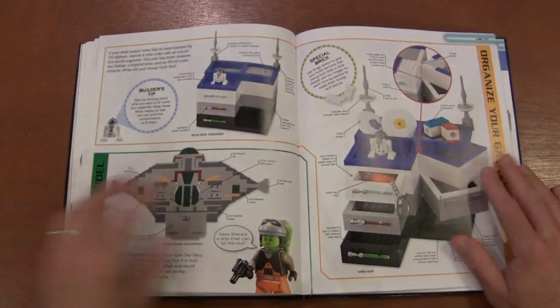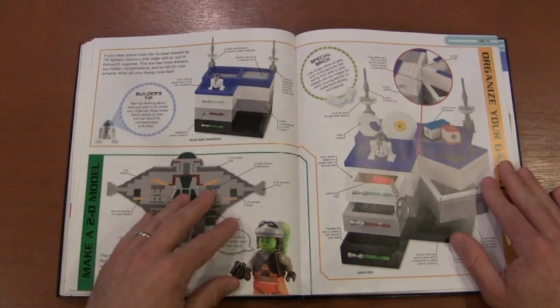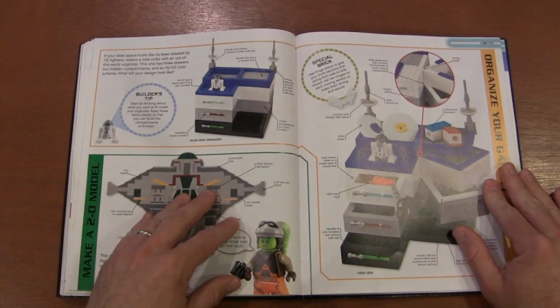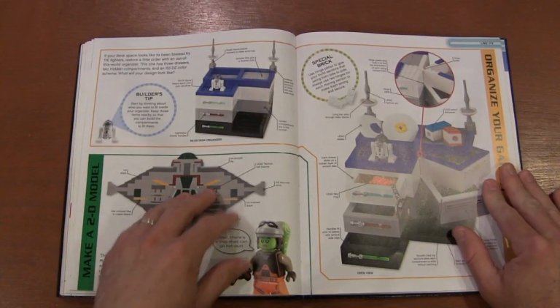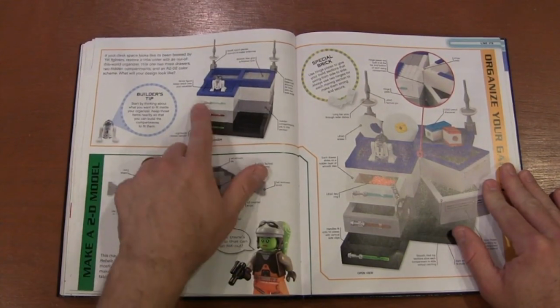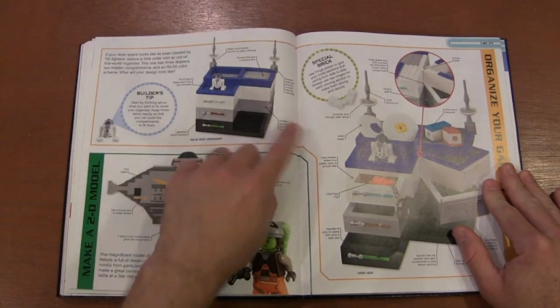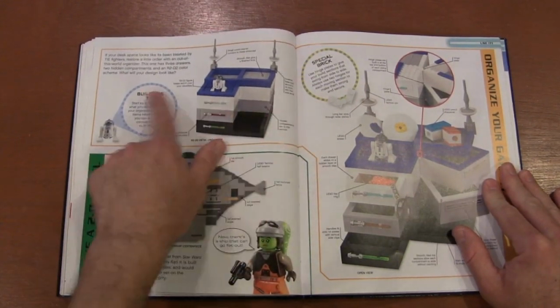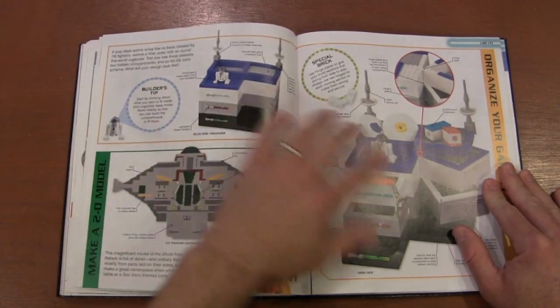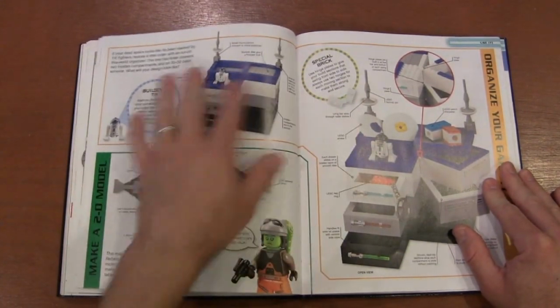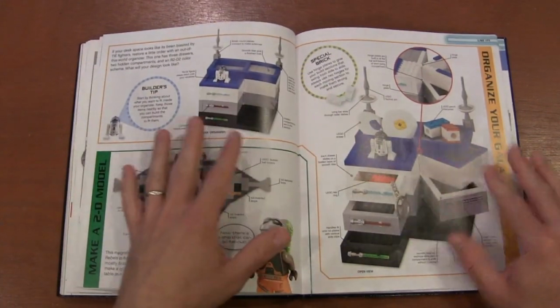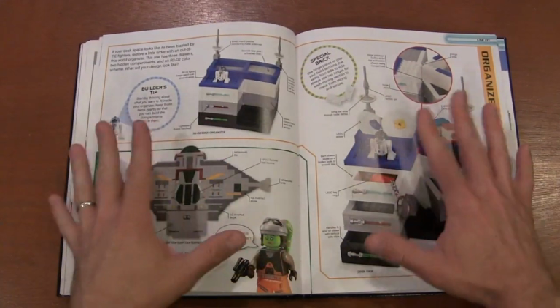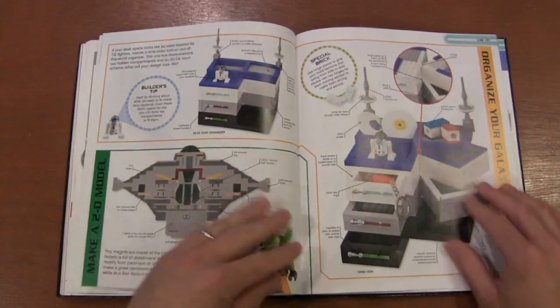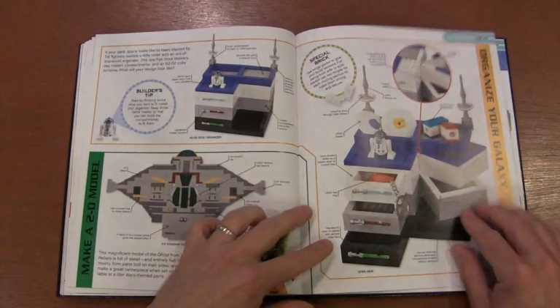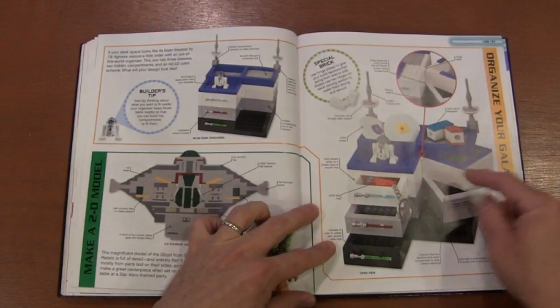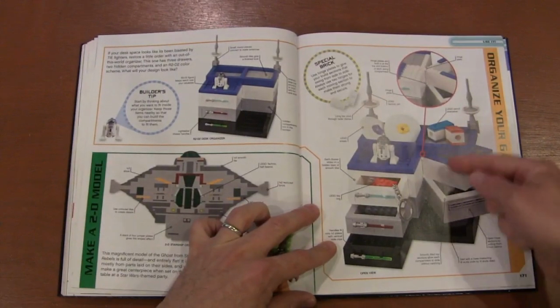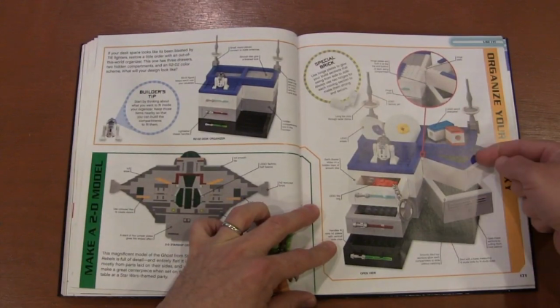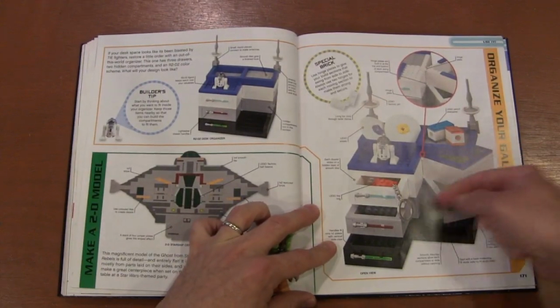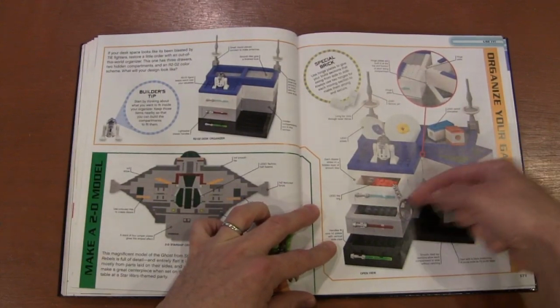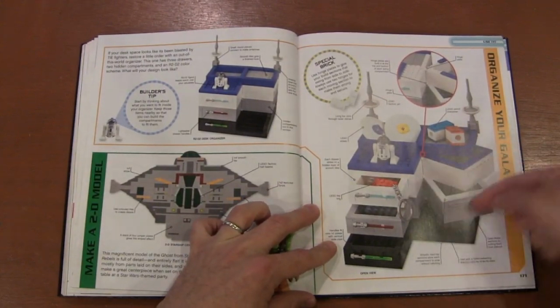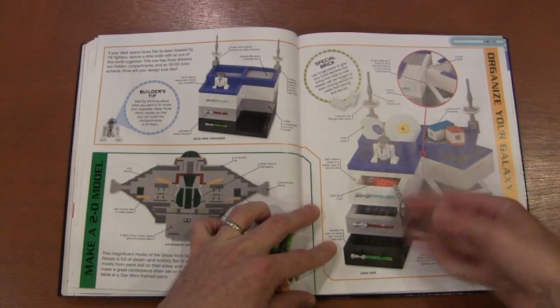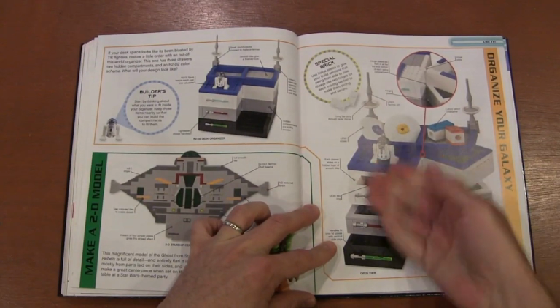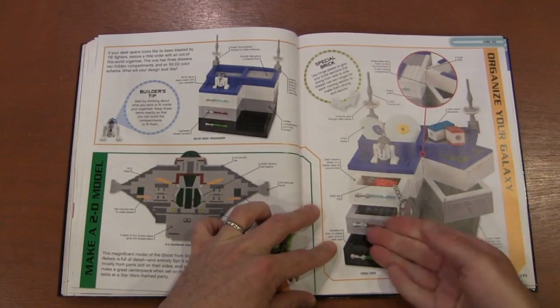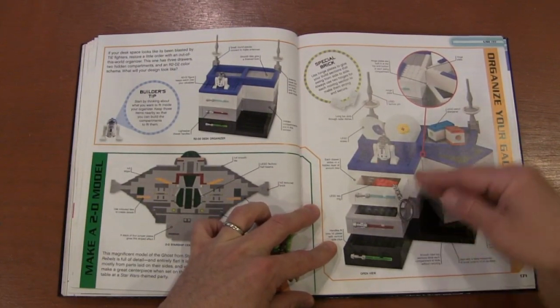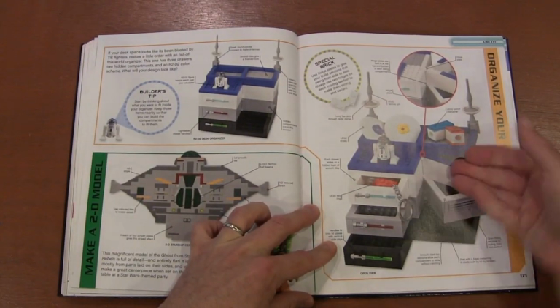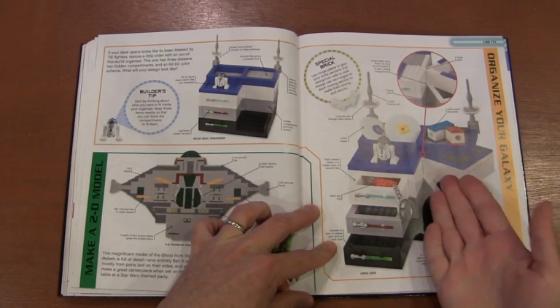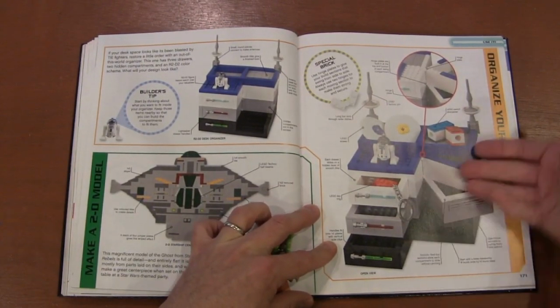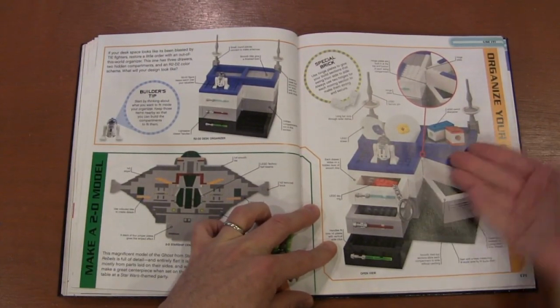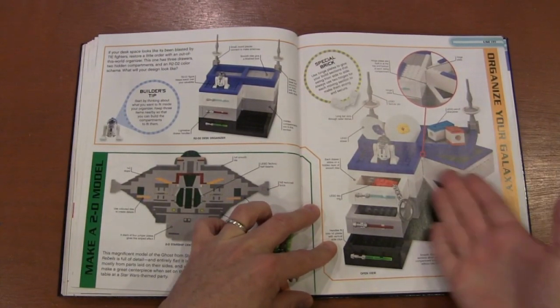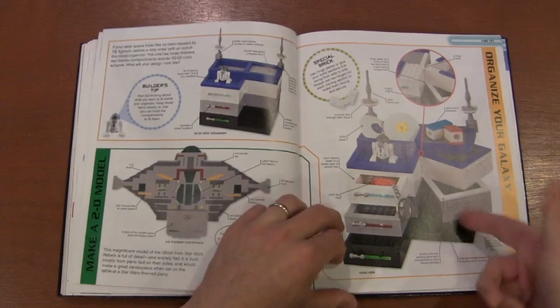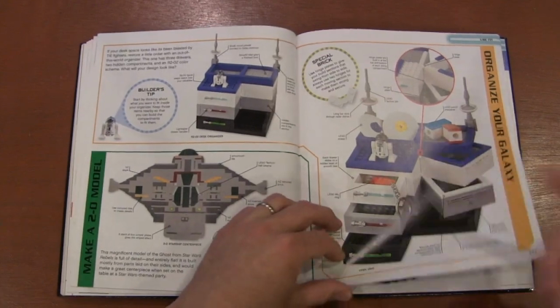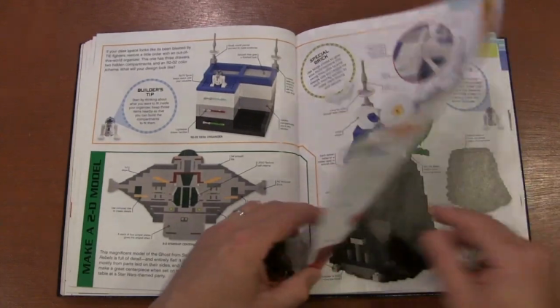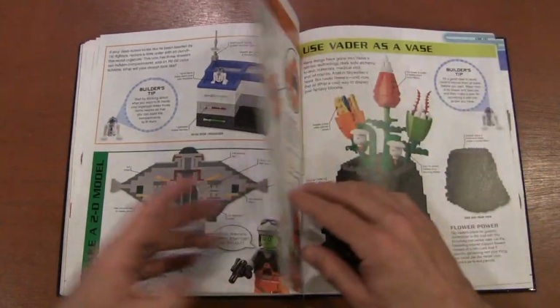Again we've got some more flat art. There's actually a really cool little desk organizer — I like the way those drawers swing out. These pull out, but those kind of twist on a hinge plate. That's a cool idea.